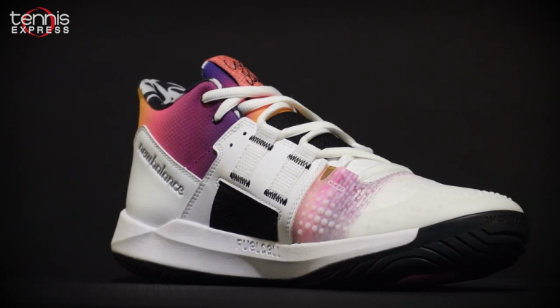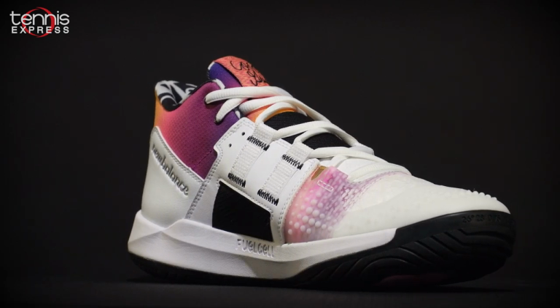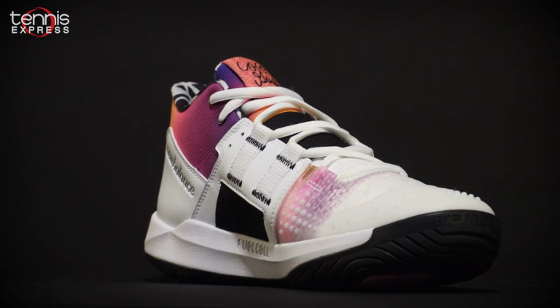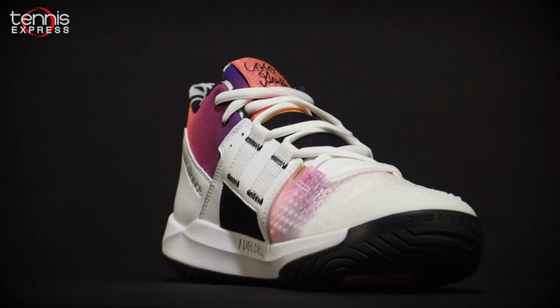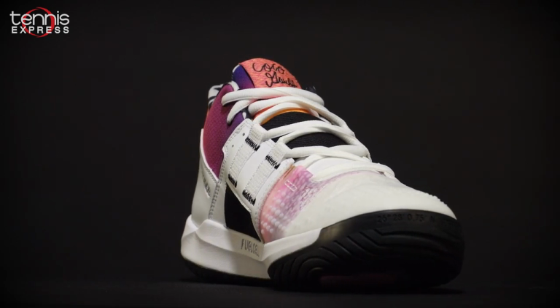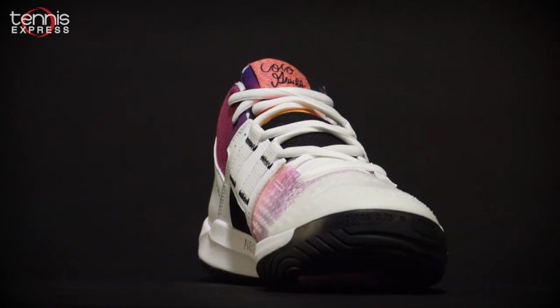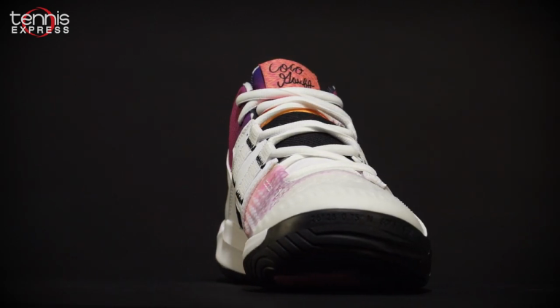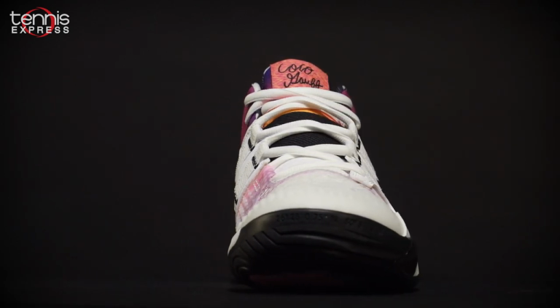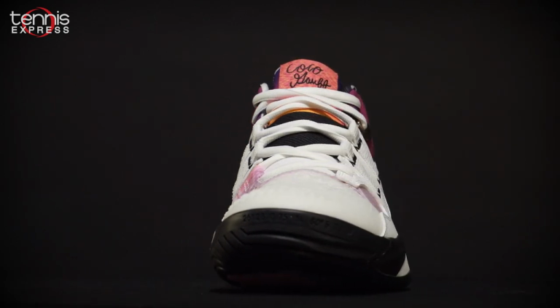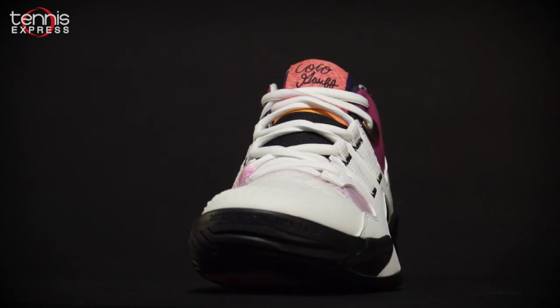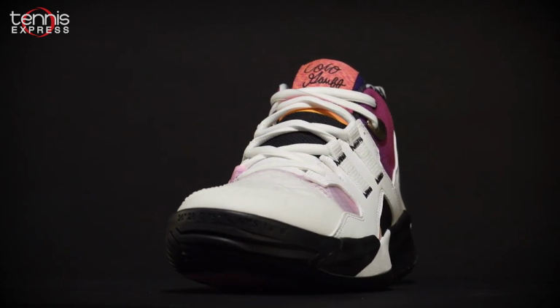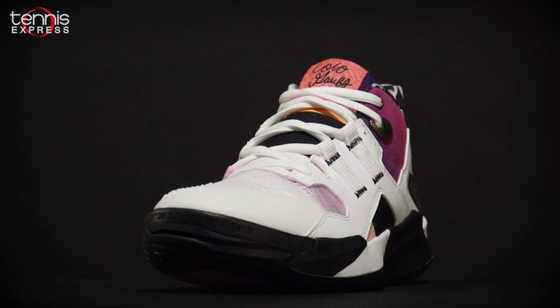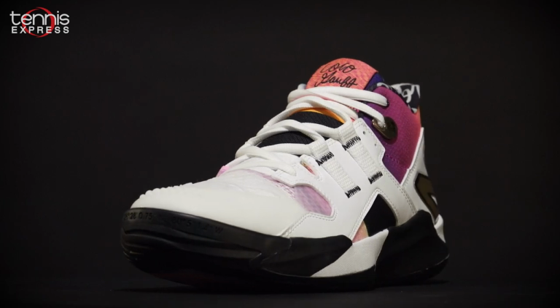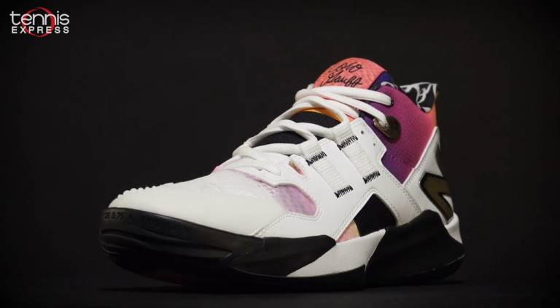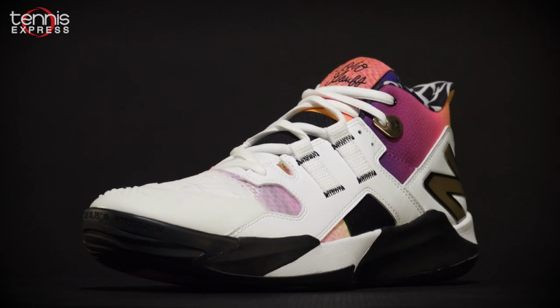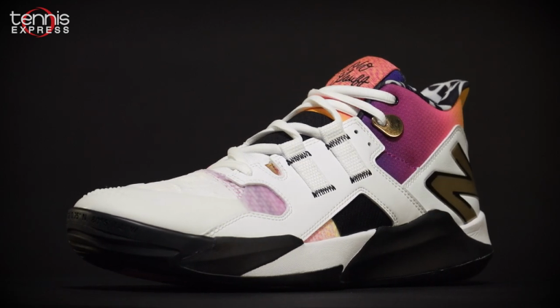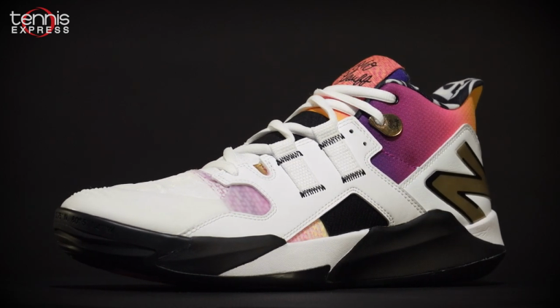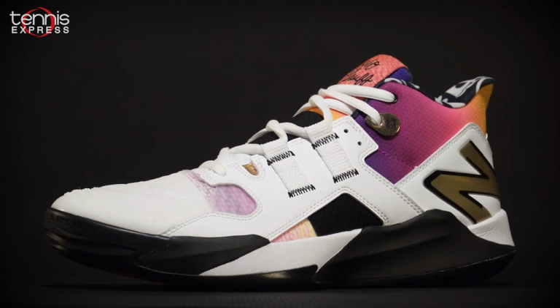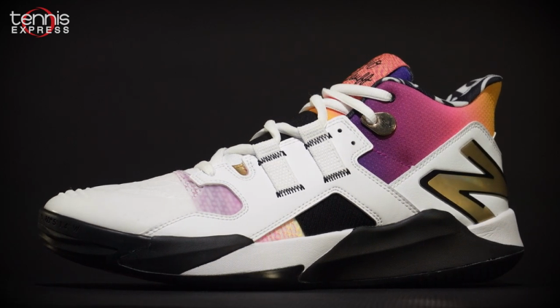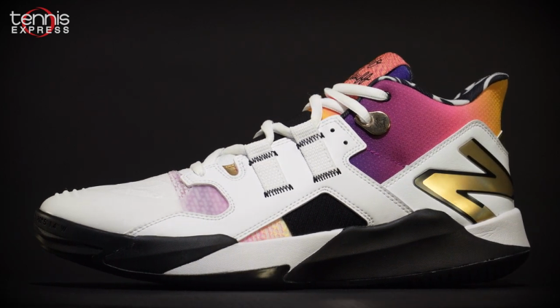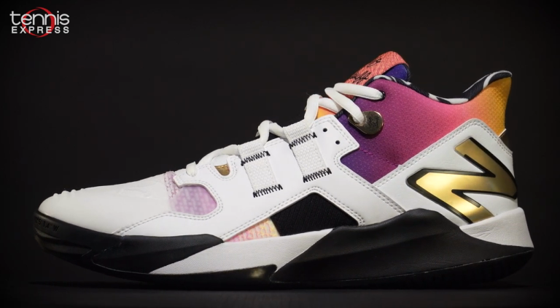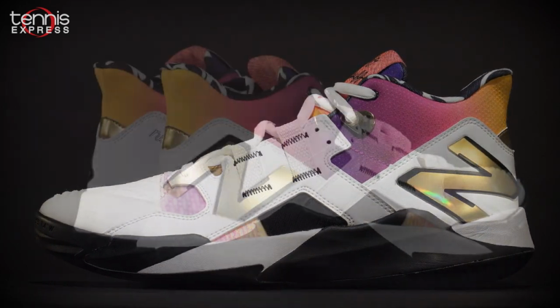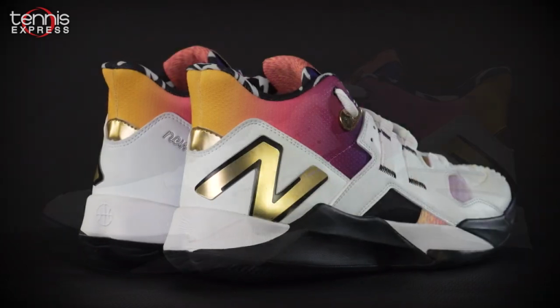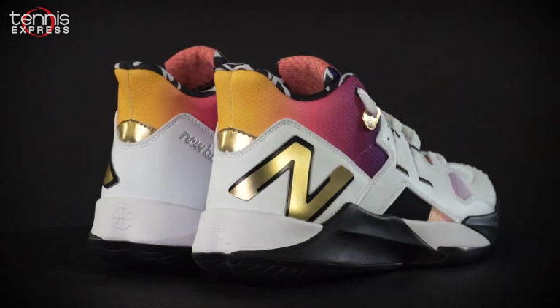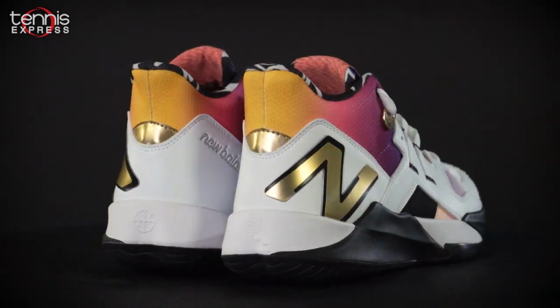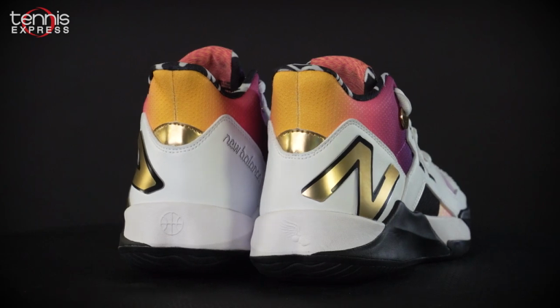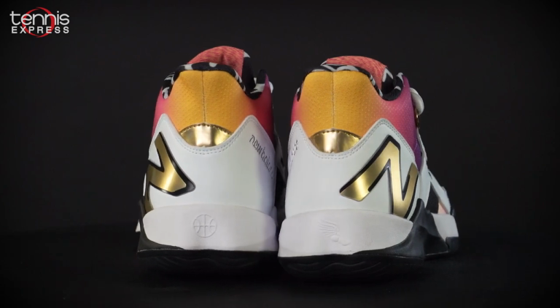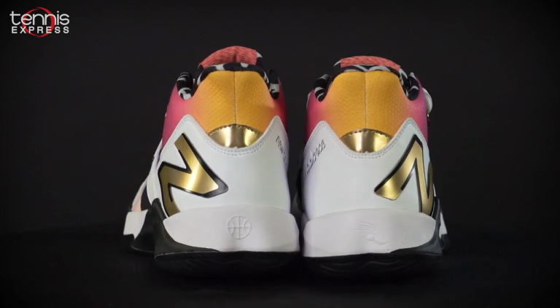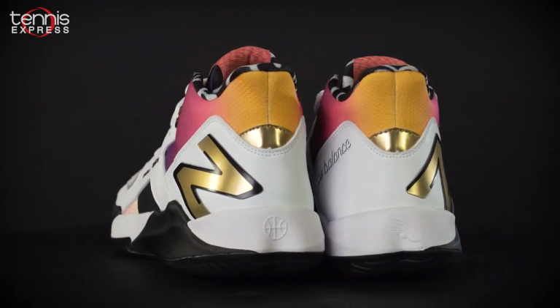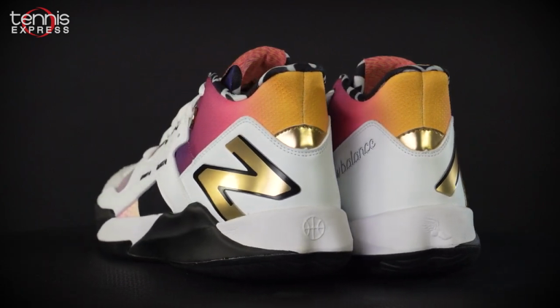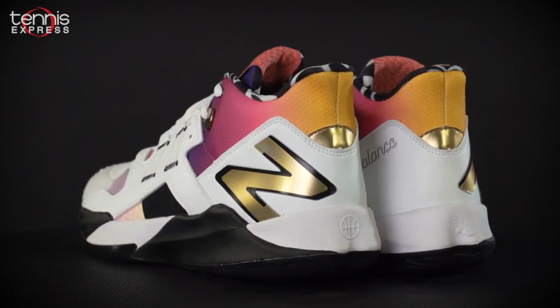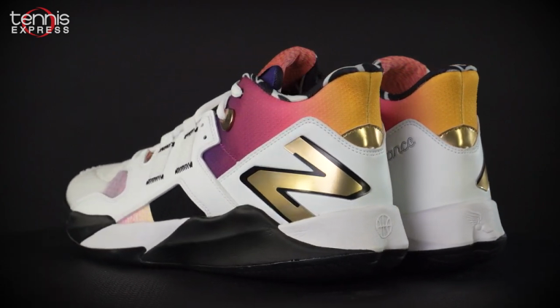New Balance did not just slap Cocoa's name on an existing model. The CG1 skirts the traditional low-cut style of most tennis shoes in favor of a basketball-inspired mid-top design.